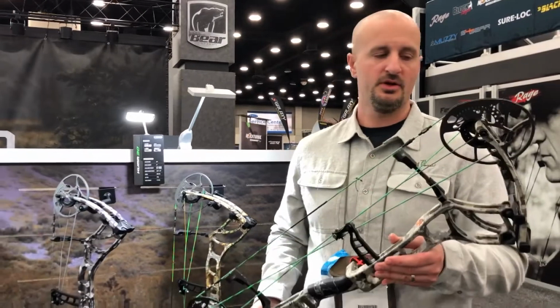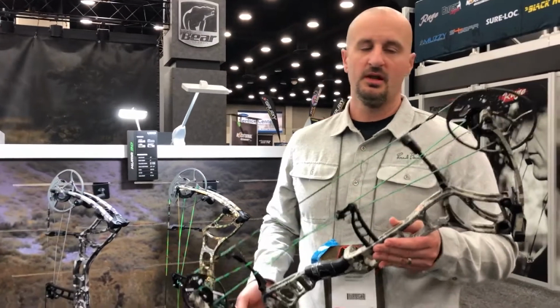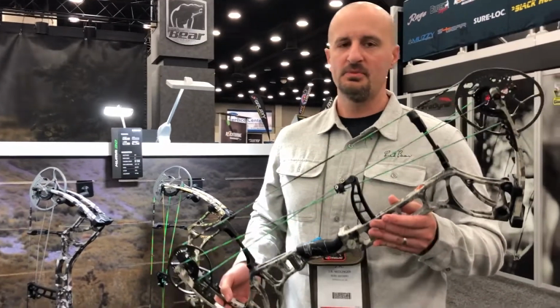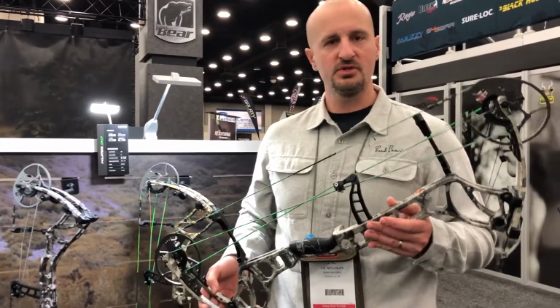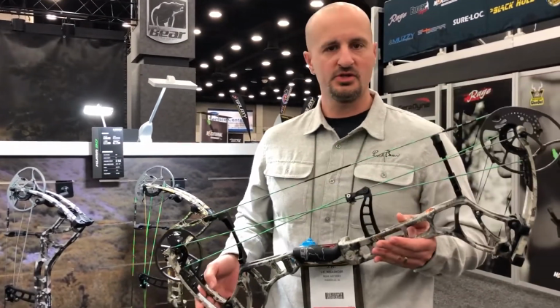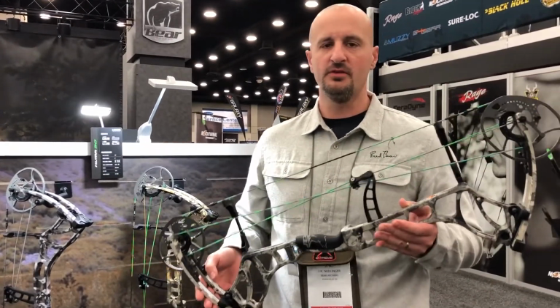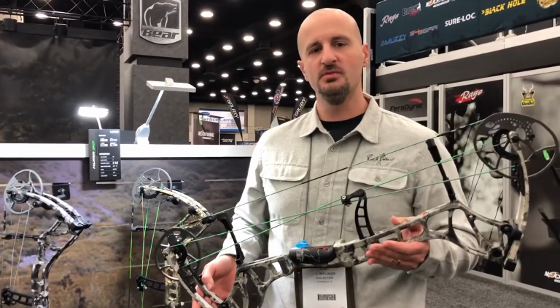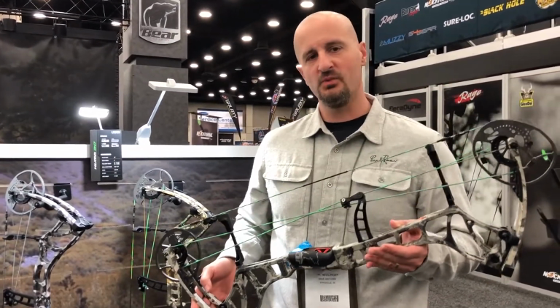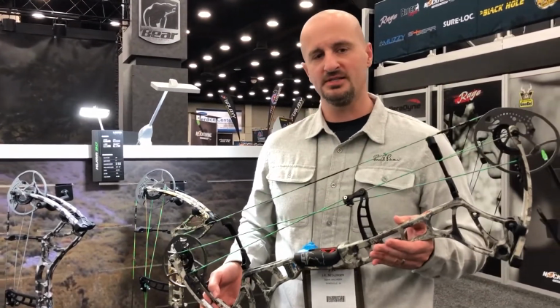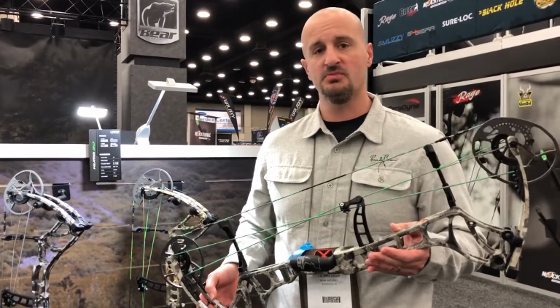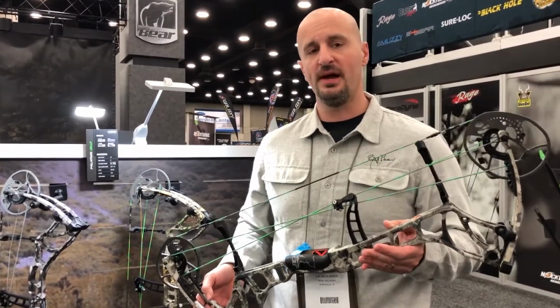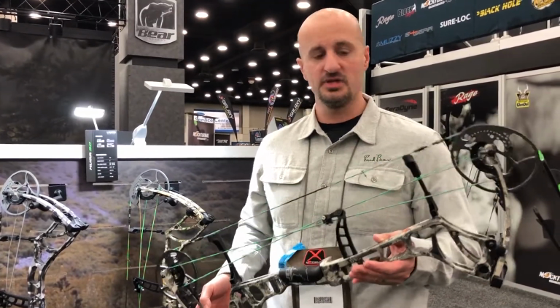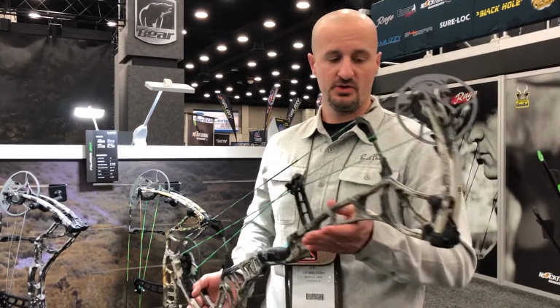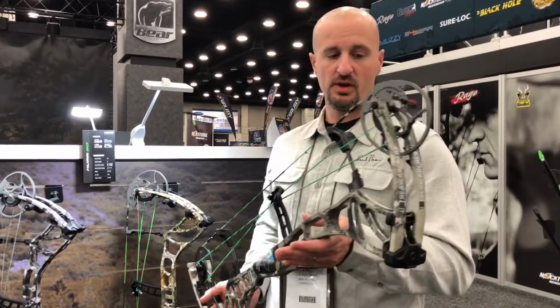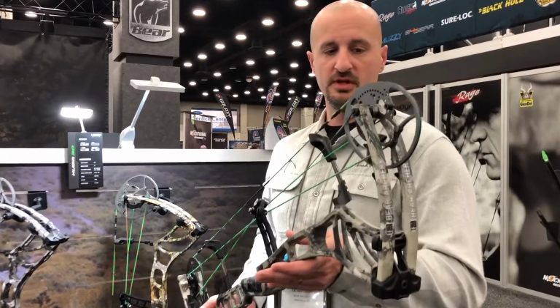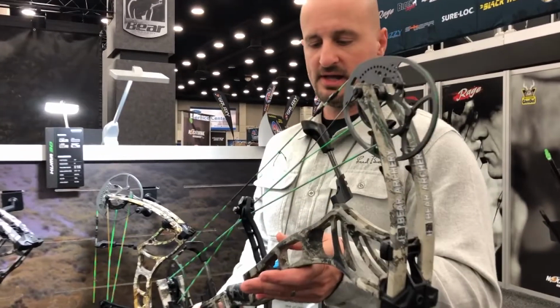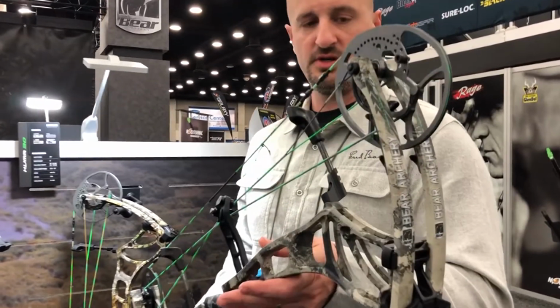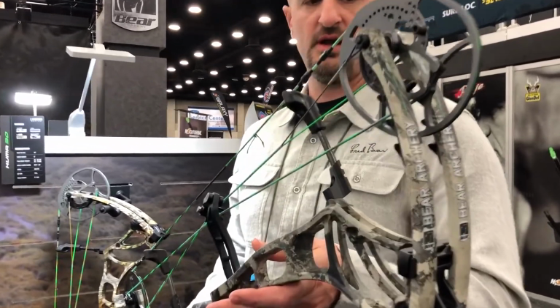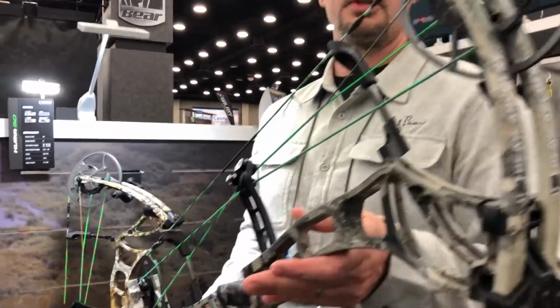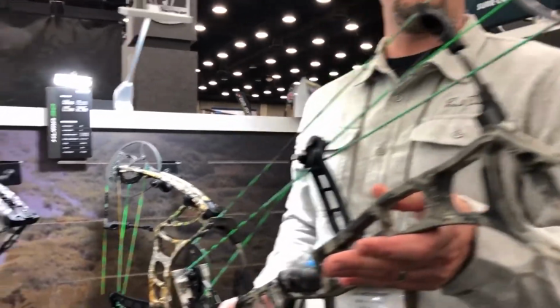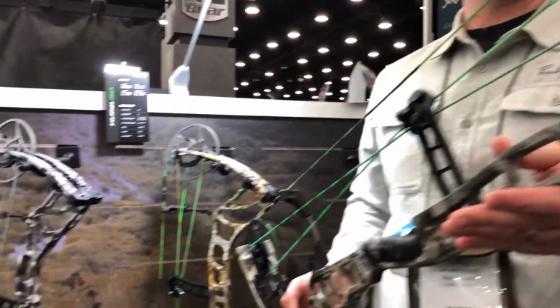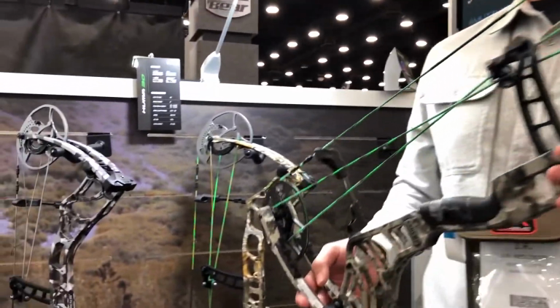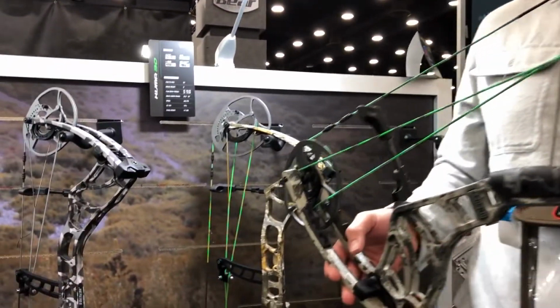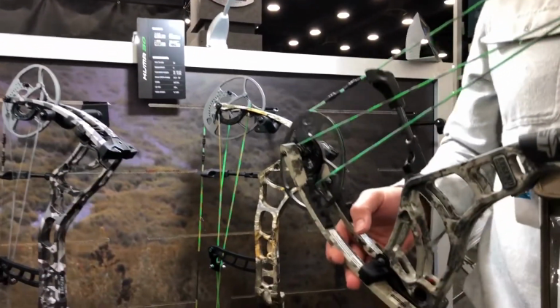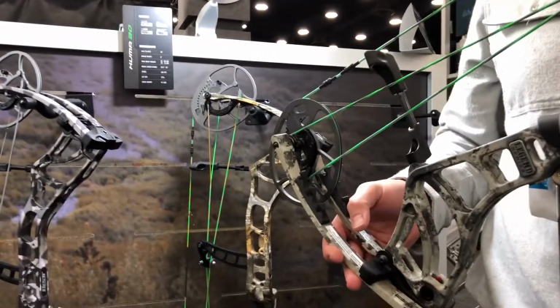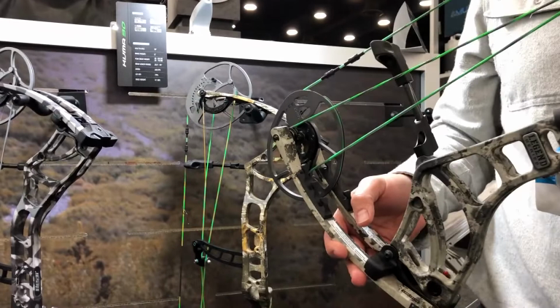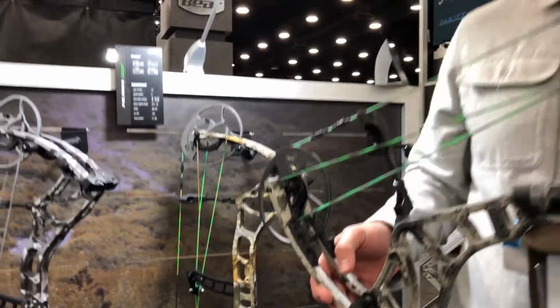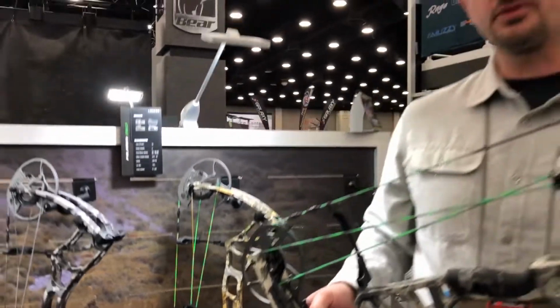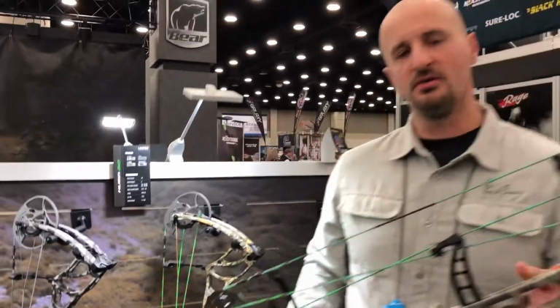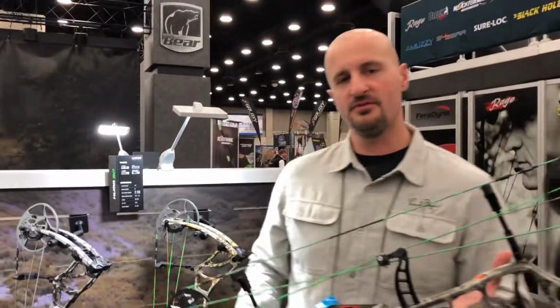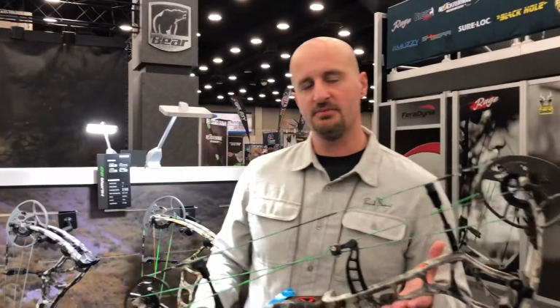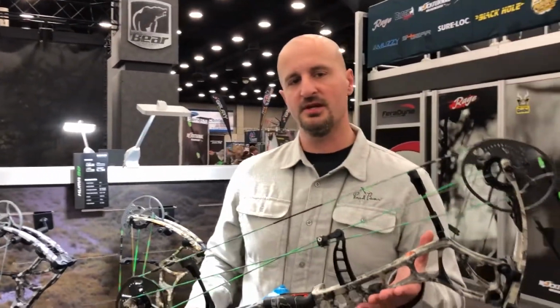A lot of people came to us last year and loved the Kuma and said they'd like to see it in a smaller package, so we were able to deliver that this year. This bow has a short axle-to-axle length of 30 inches and a speed of 345 feet per second.